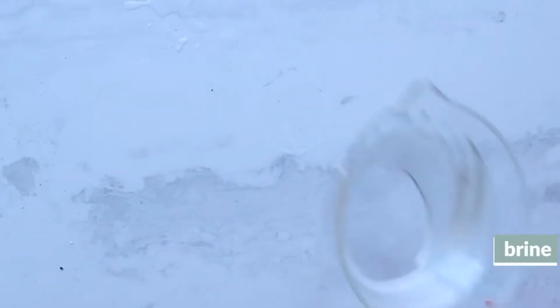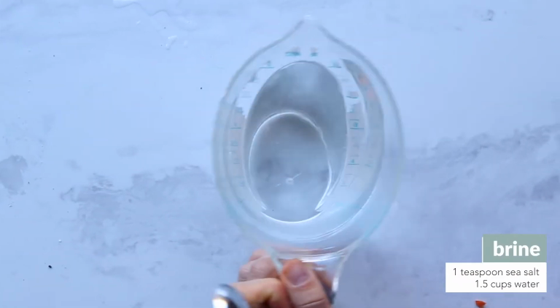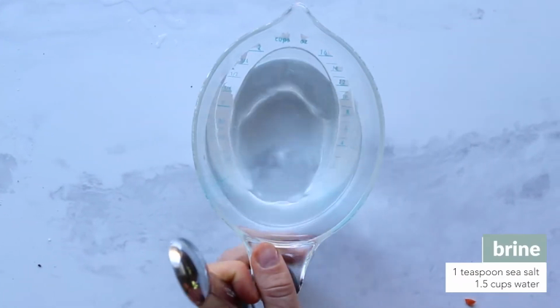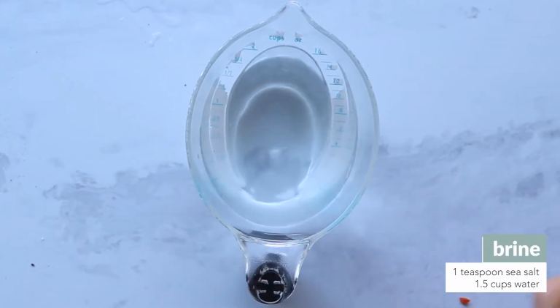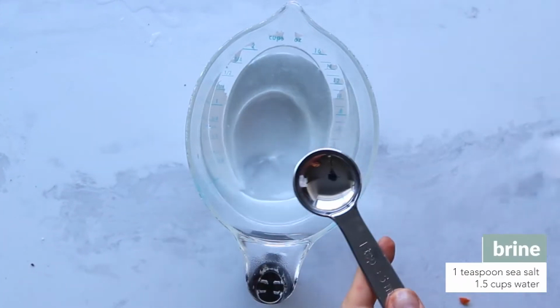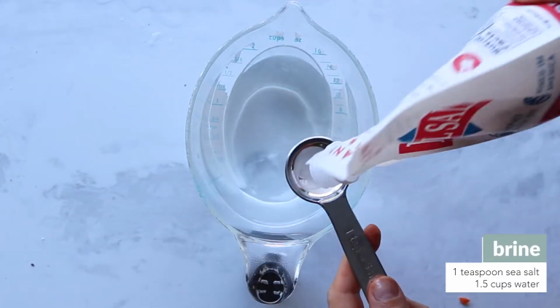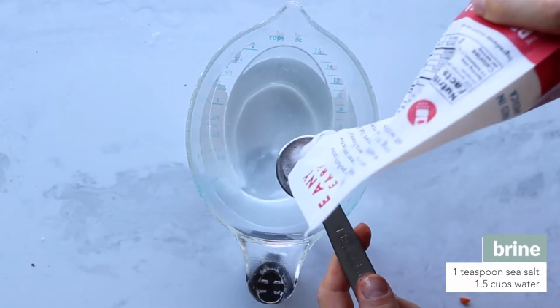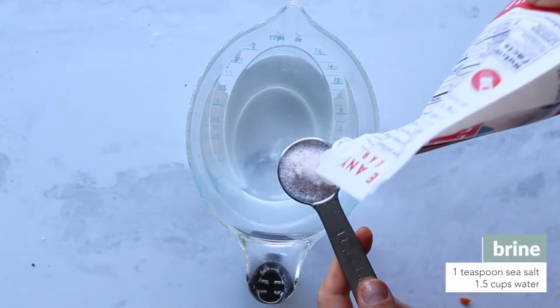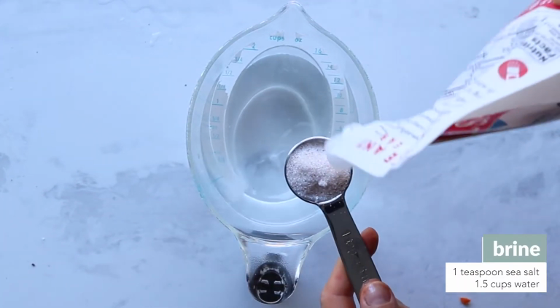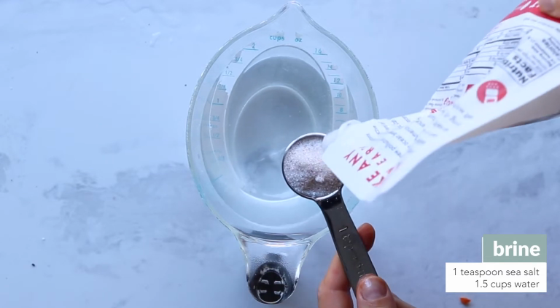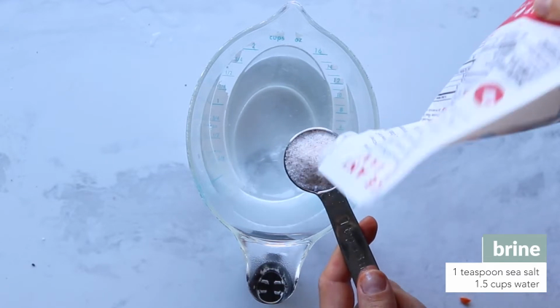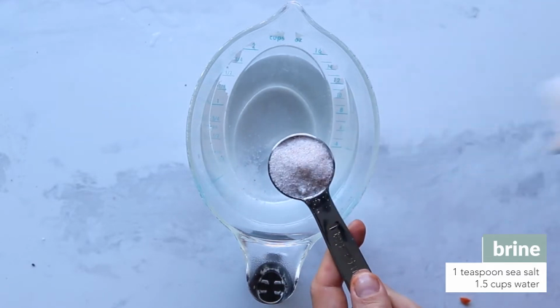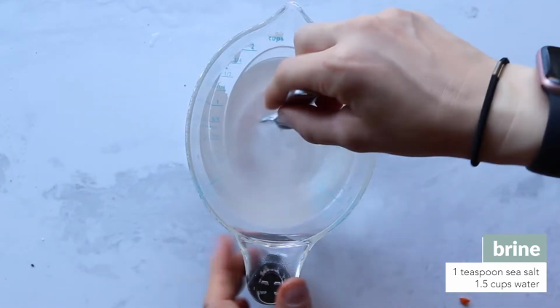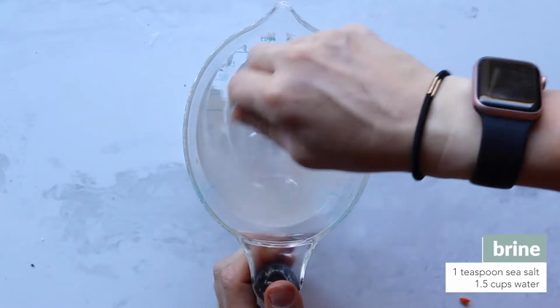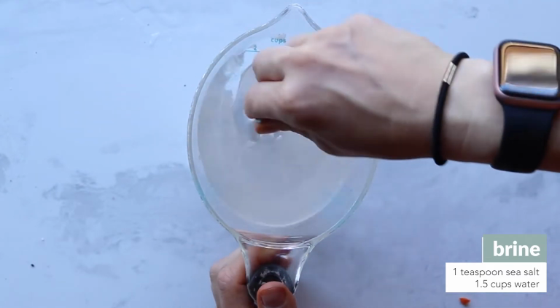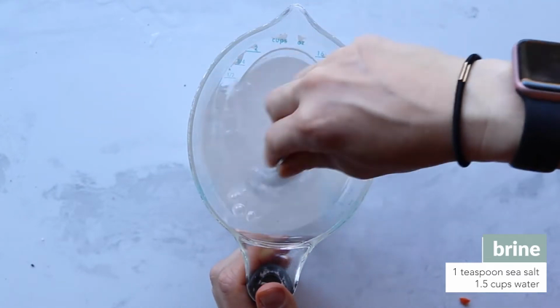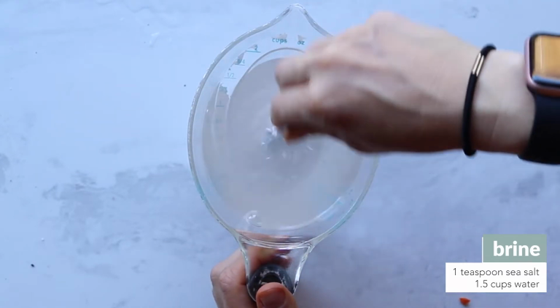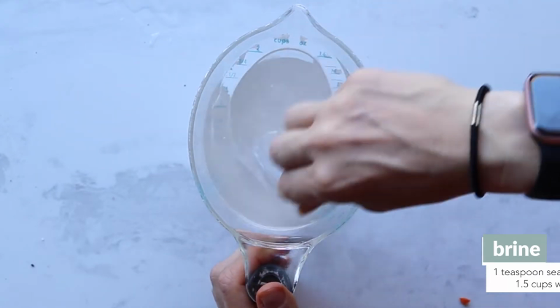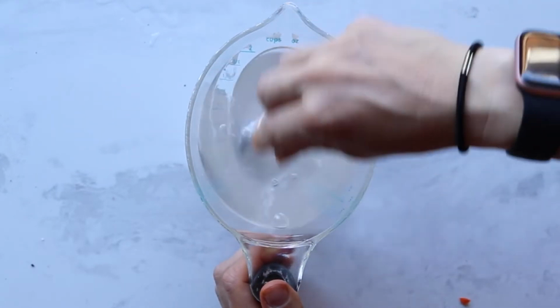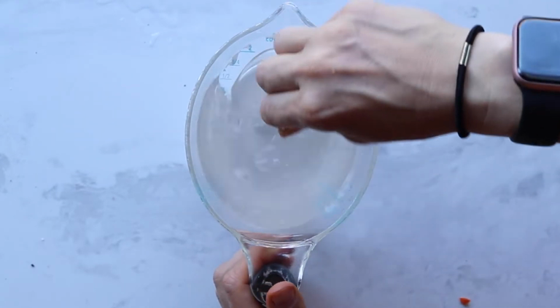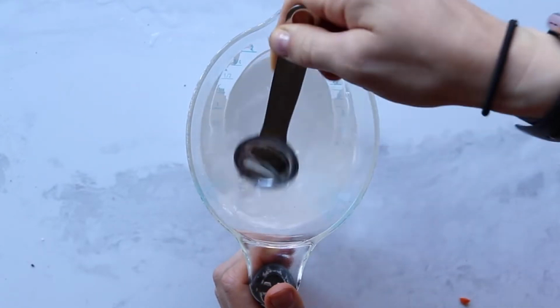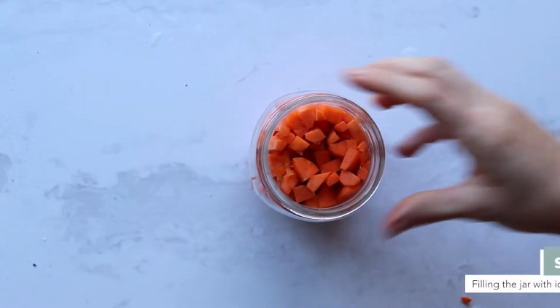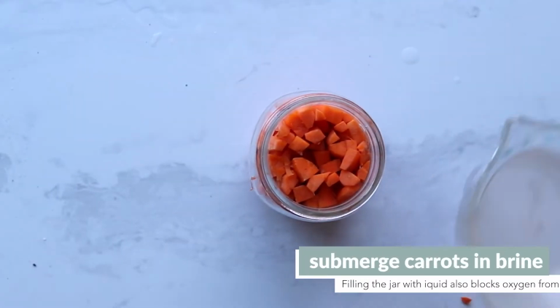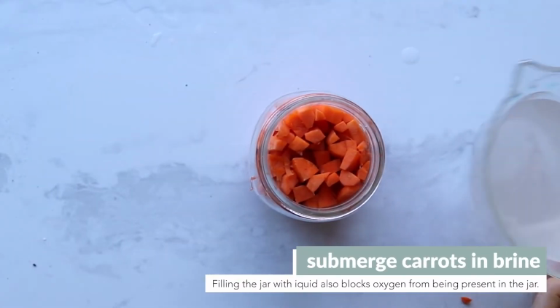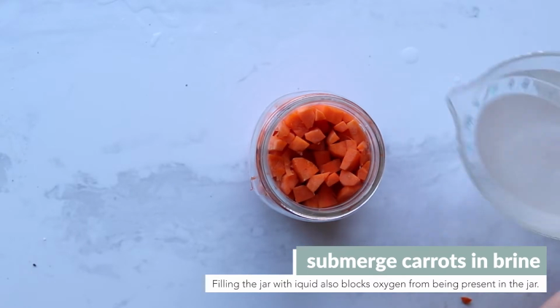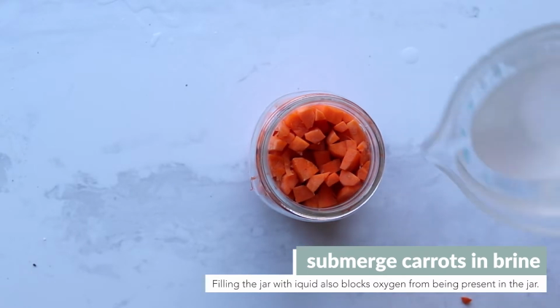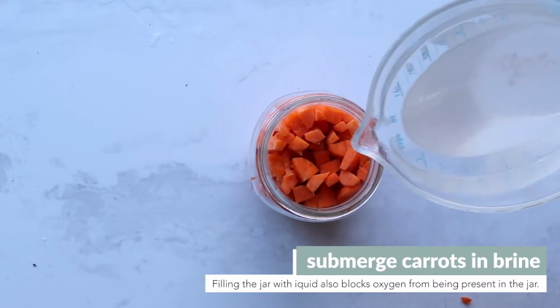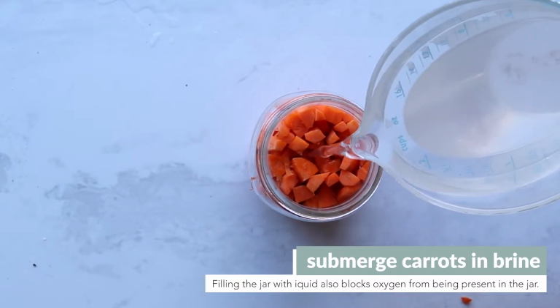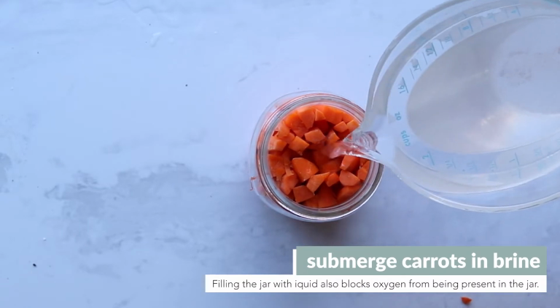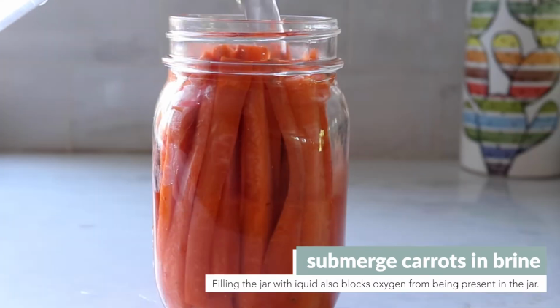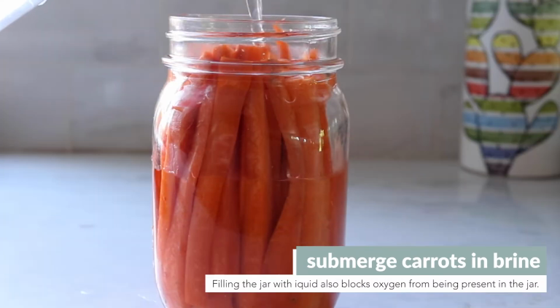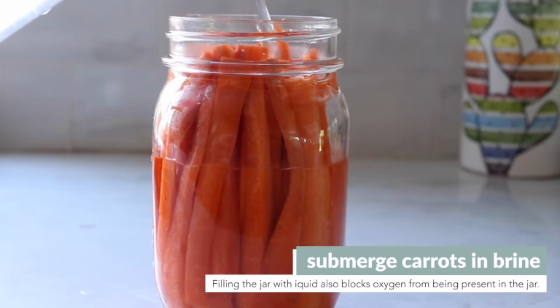In a separate cup, make your brine, which is just salt and water. Make sure to stir until the salt is fully dissolved. Then pour that into the jar with the carrots until the carrots are completely submerged in the salt water.